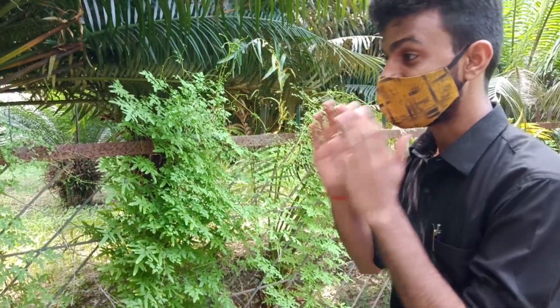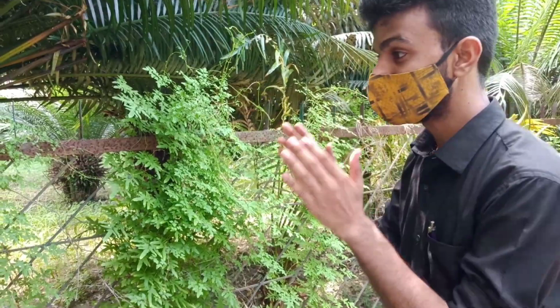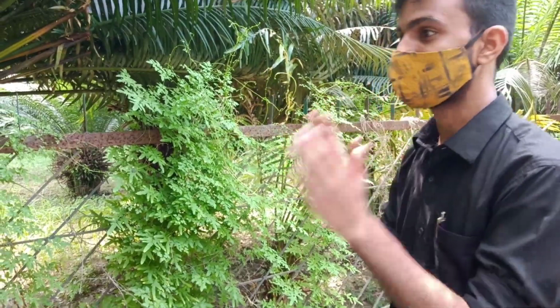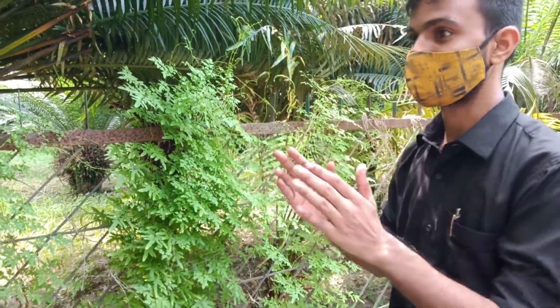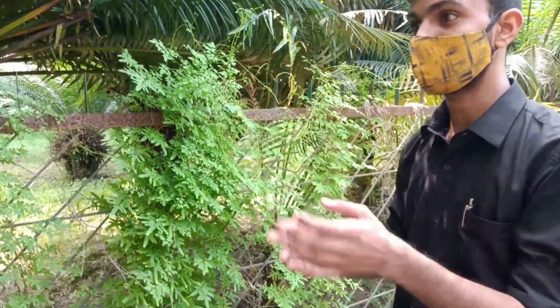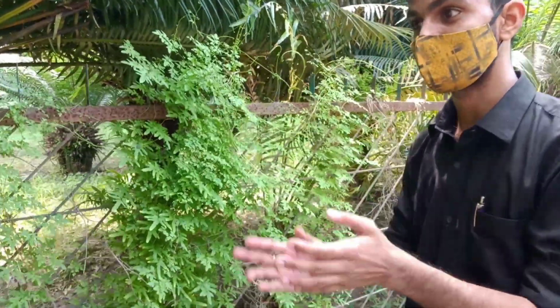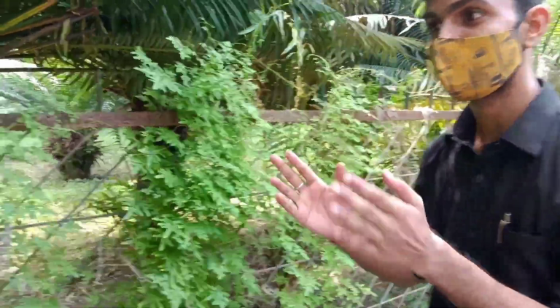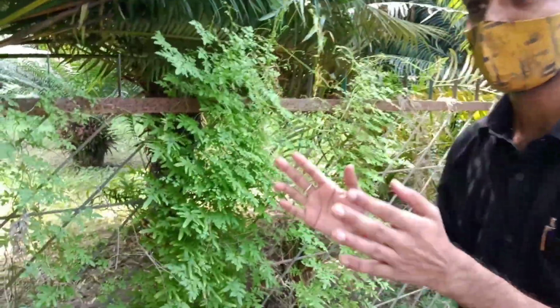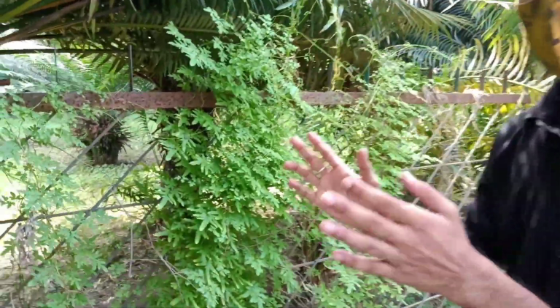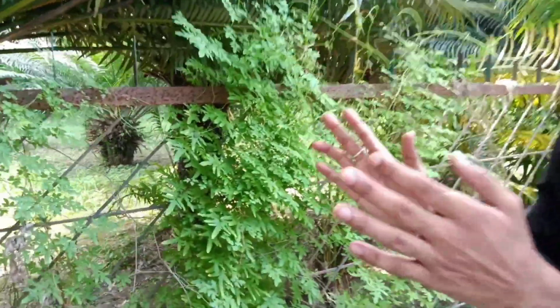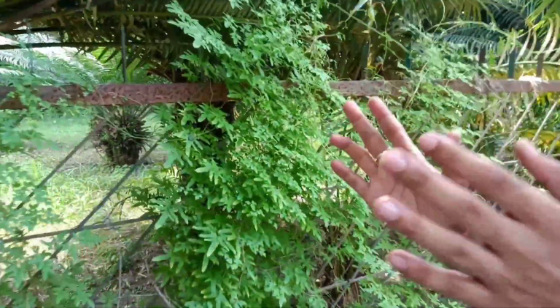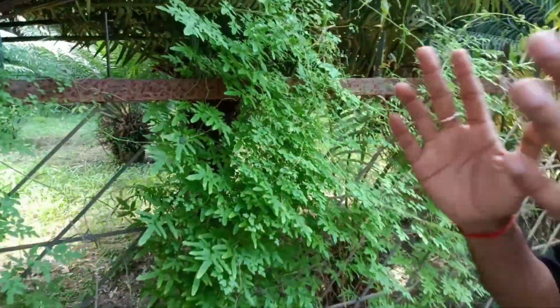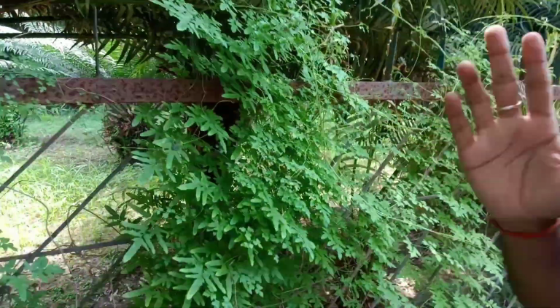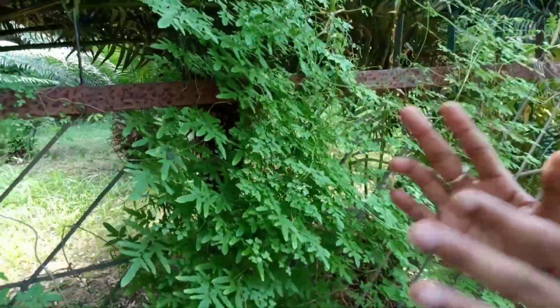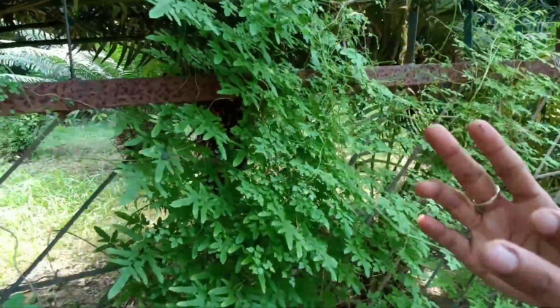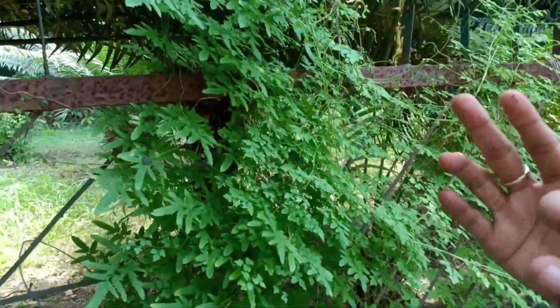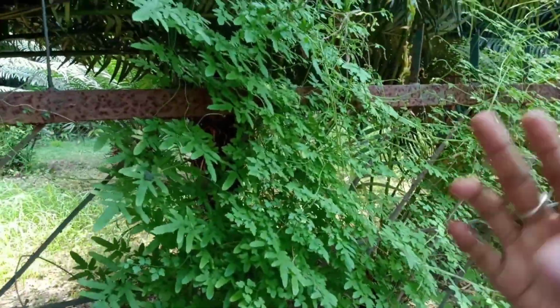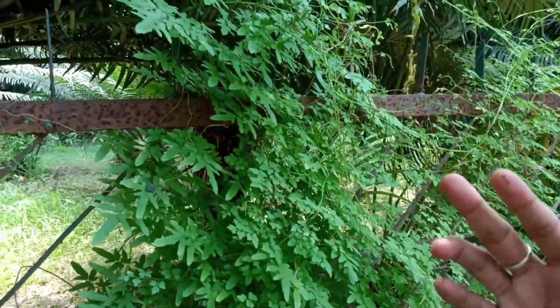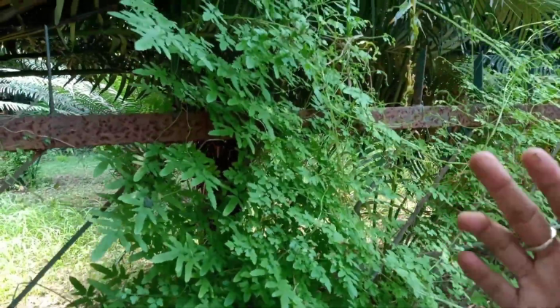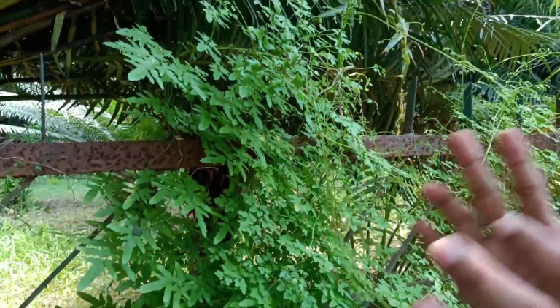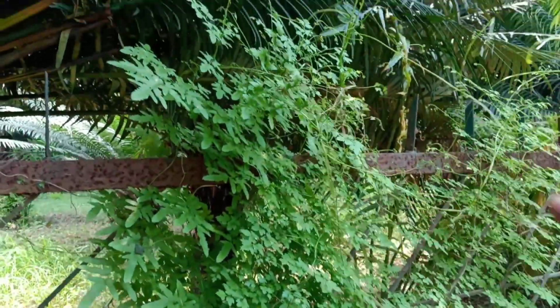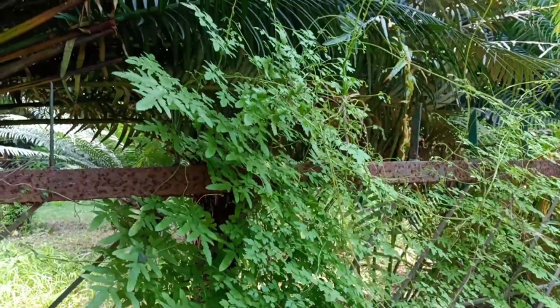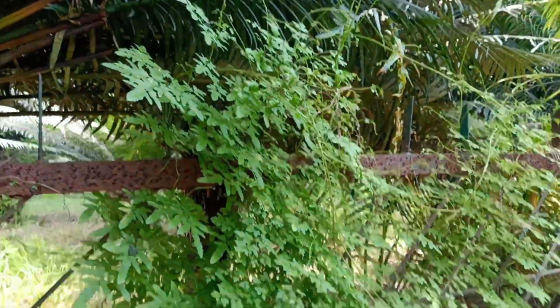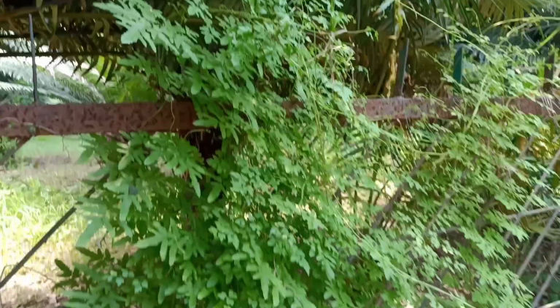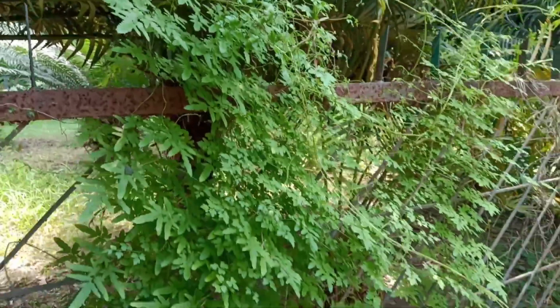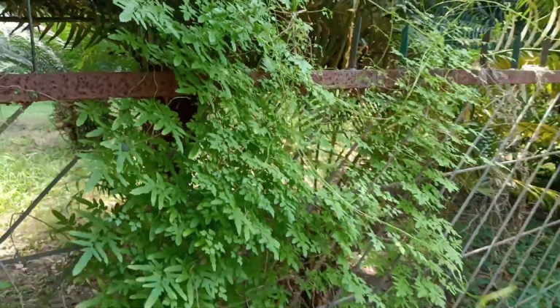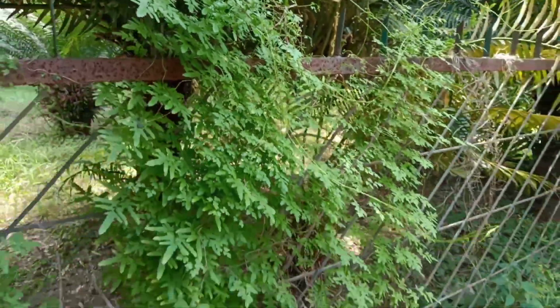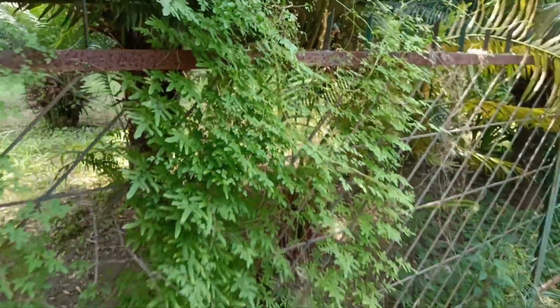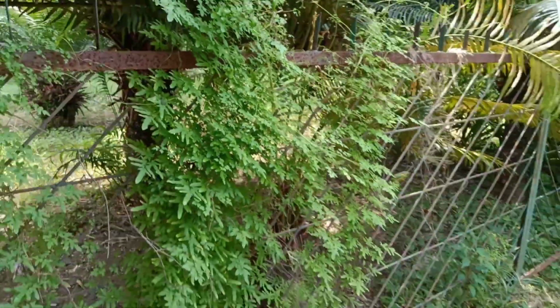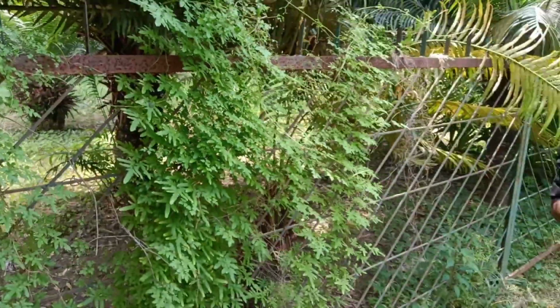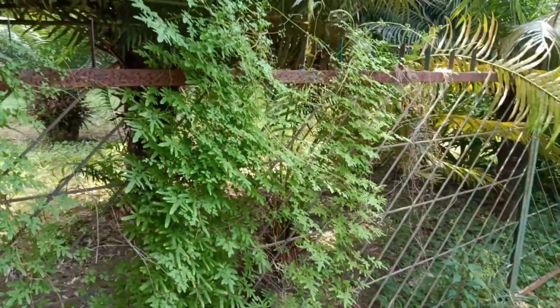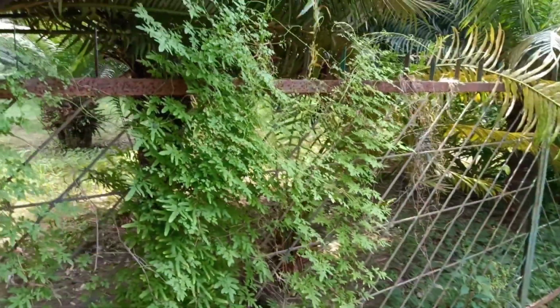Climbing fern — it is called Telophyte. It is called Lygodium. Who can benefit from this plant?